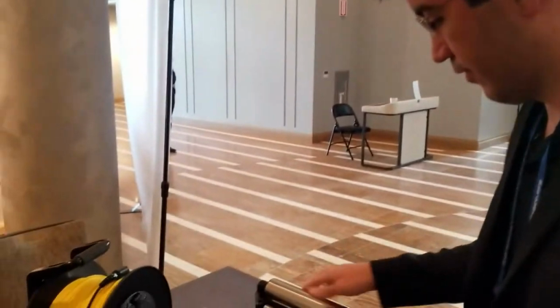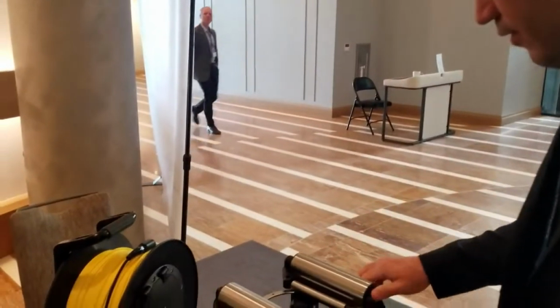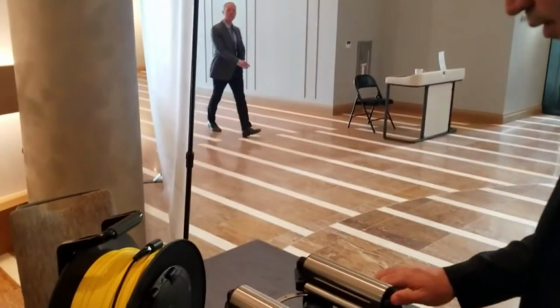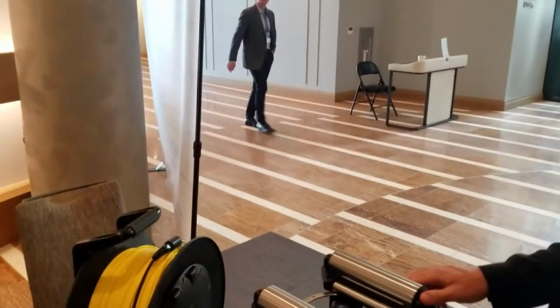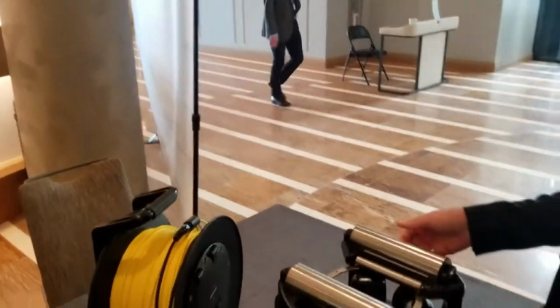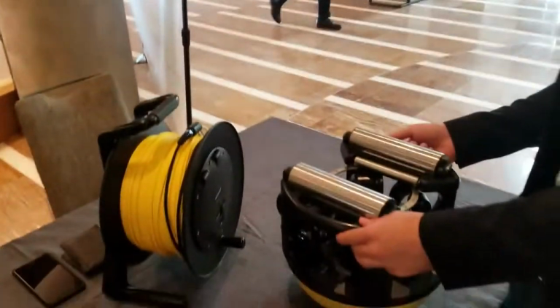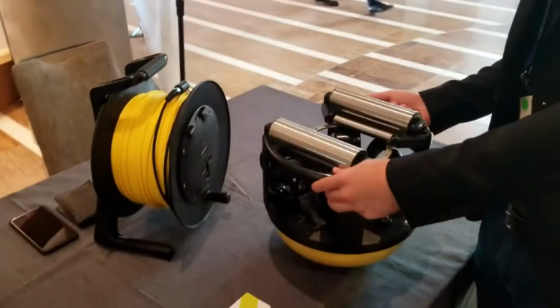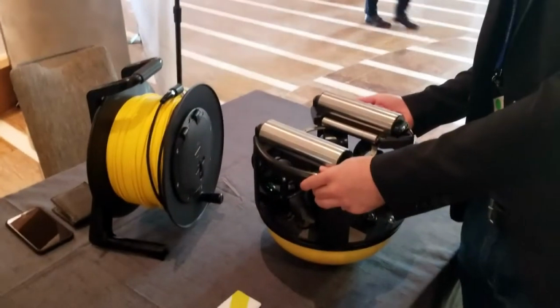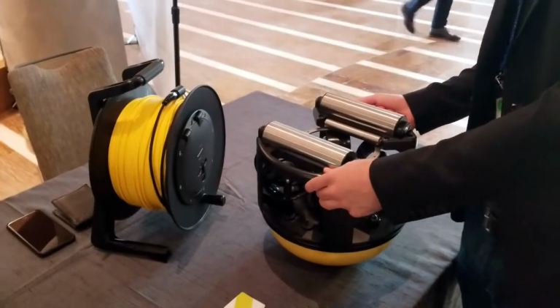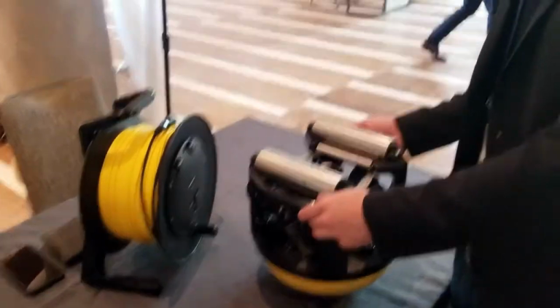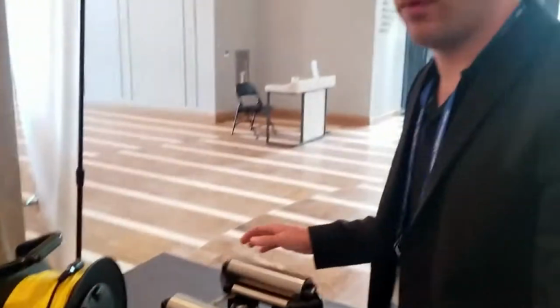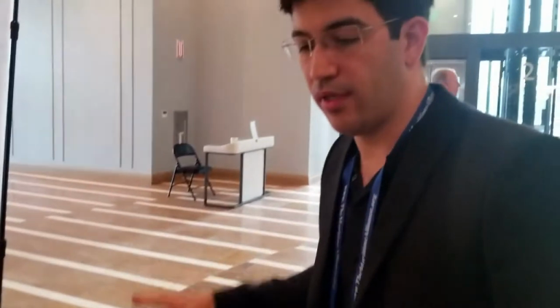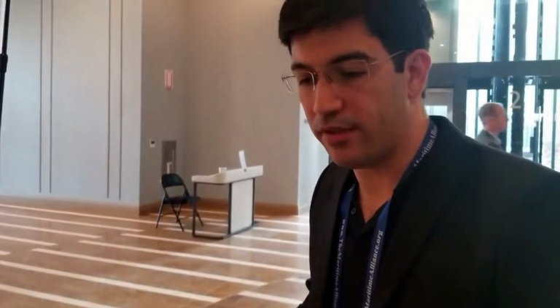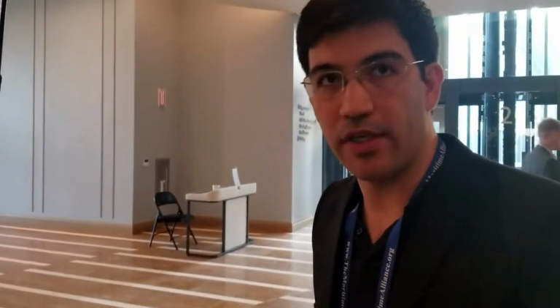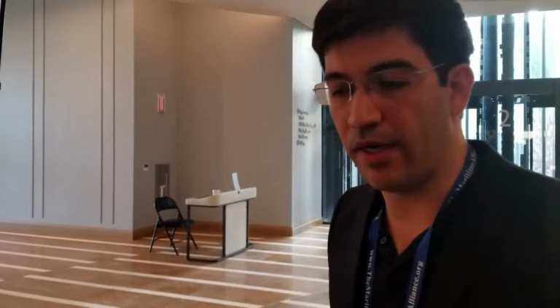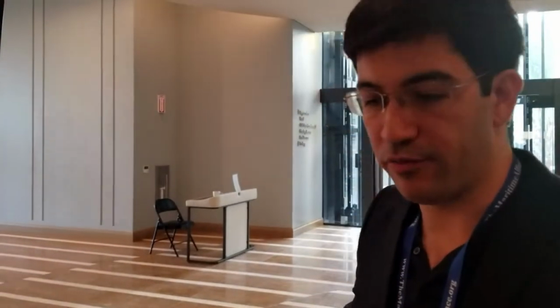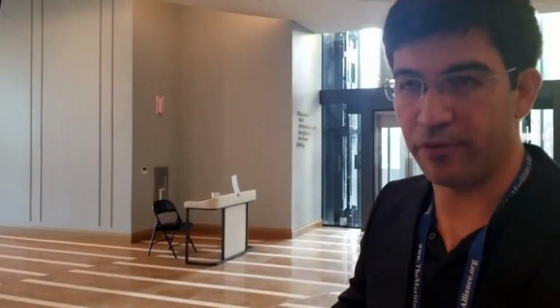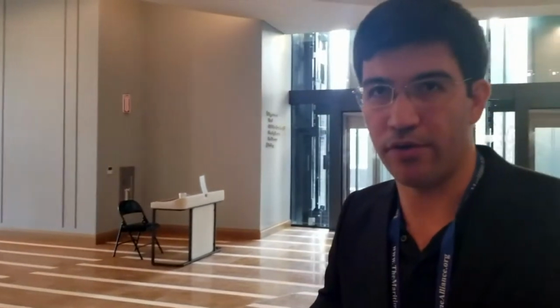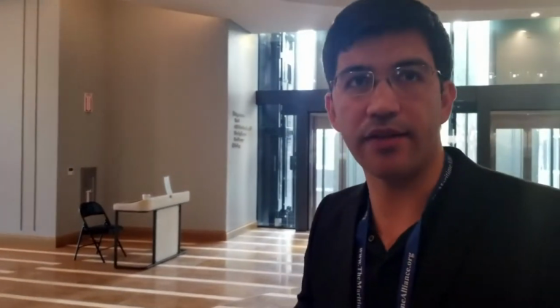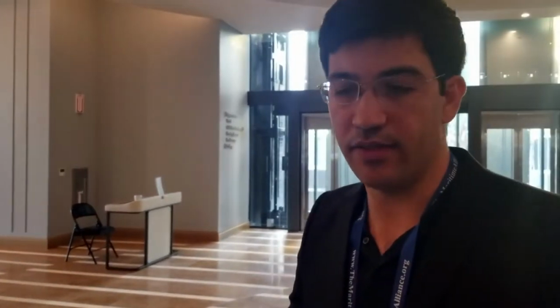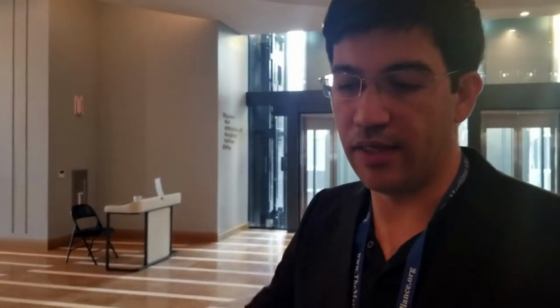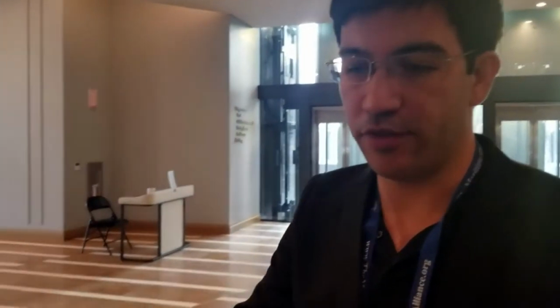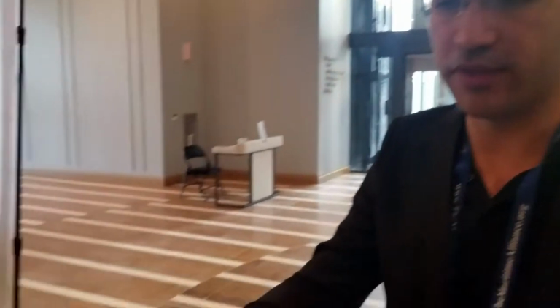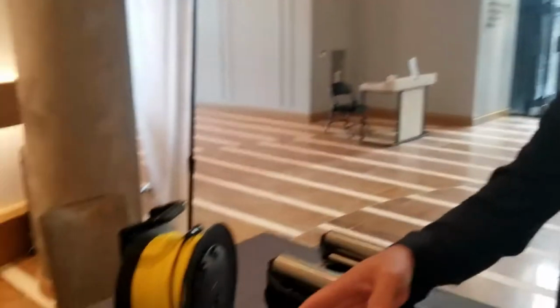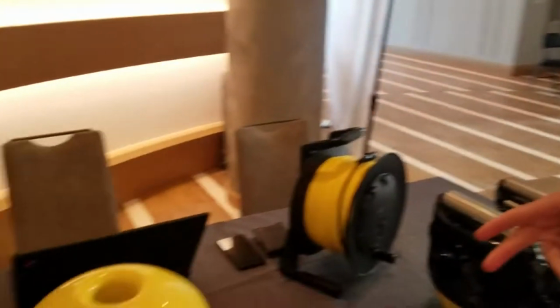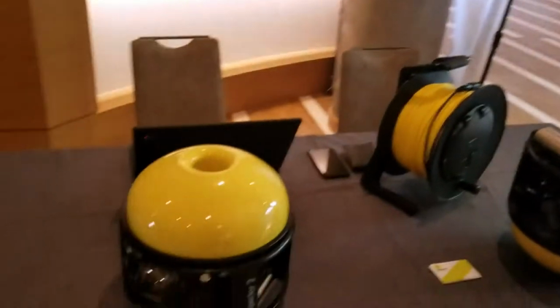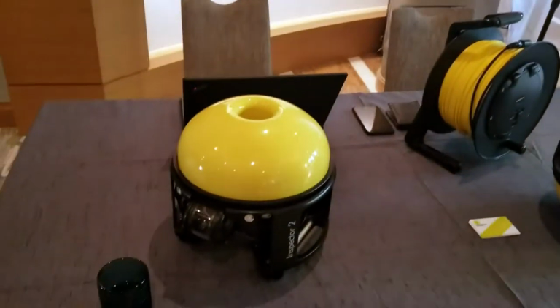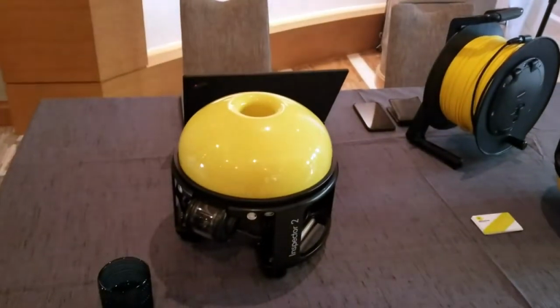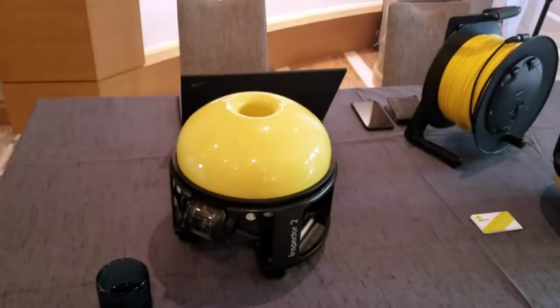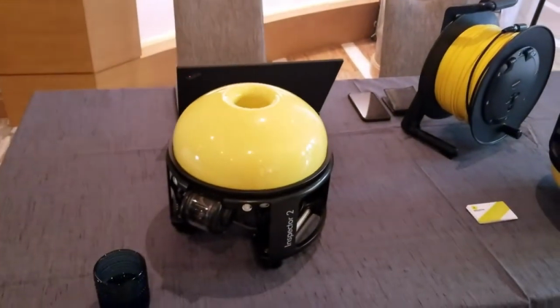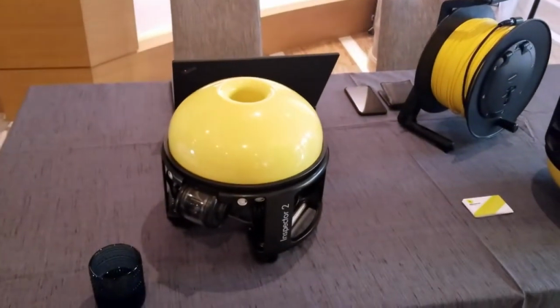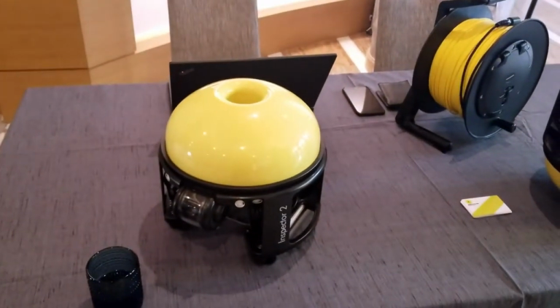So what's the MSRP or cost? Inspector 3 right now is up for pre-order at $8,000. Inspector 2 is available in the market and it's at $7,000 approximately.